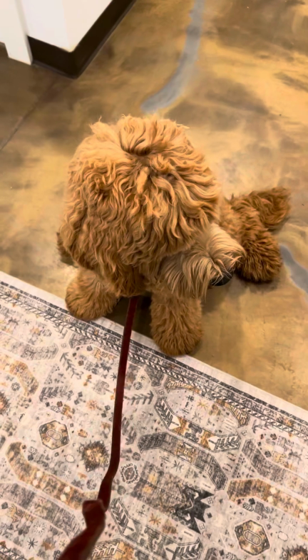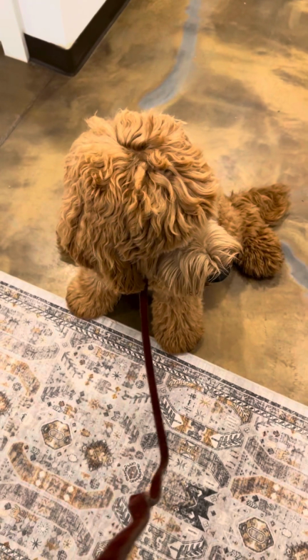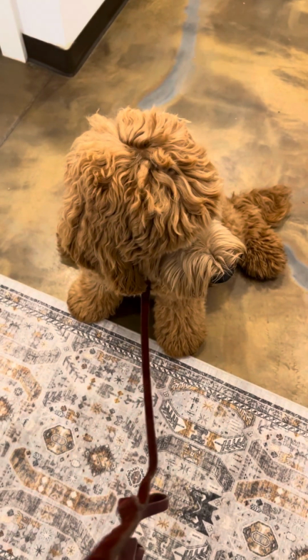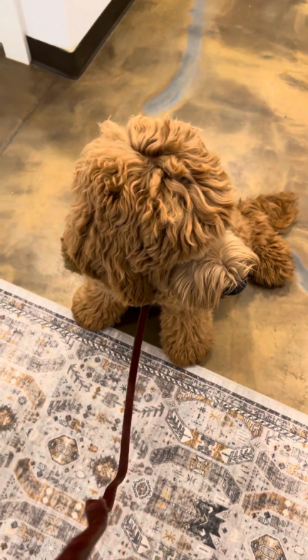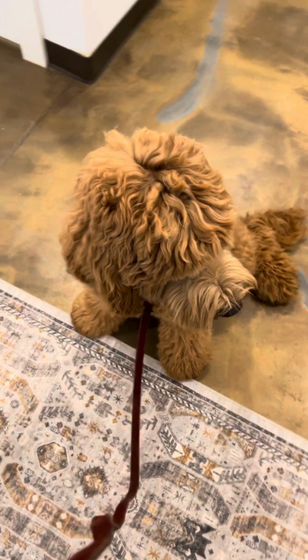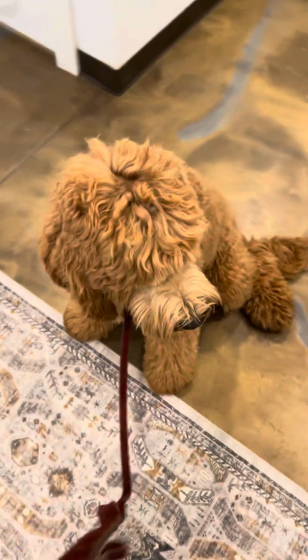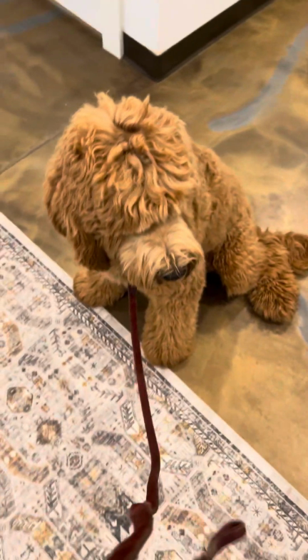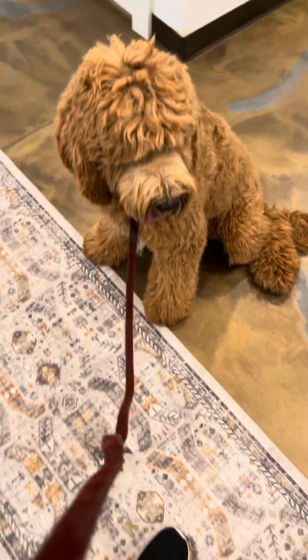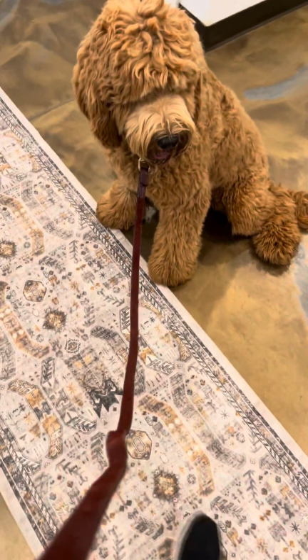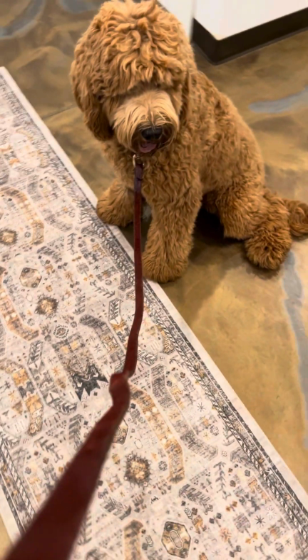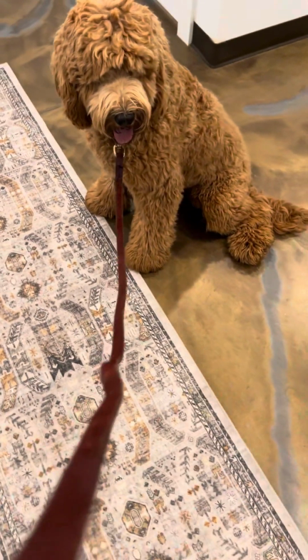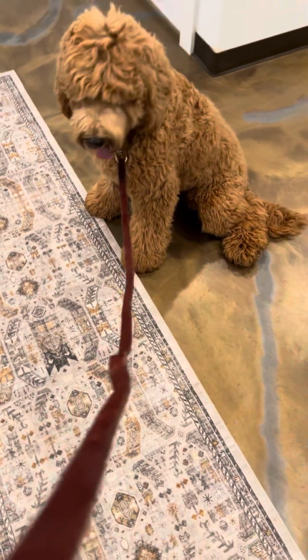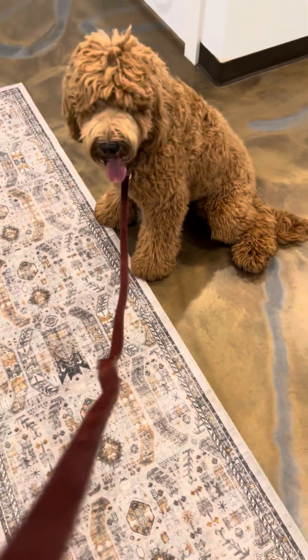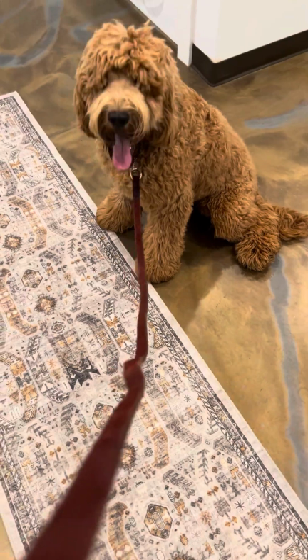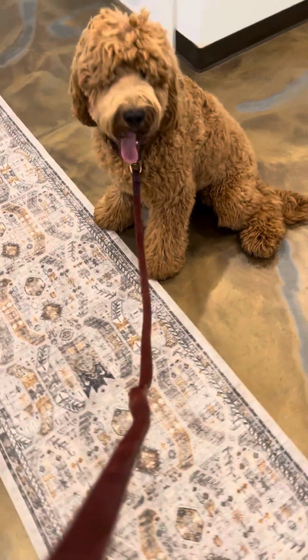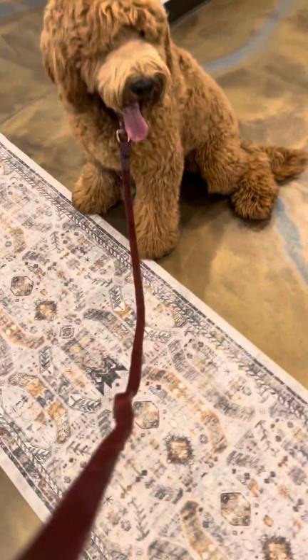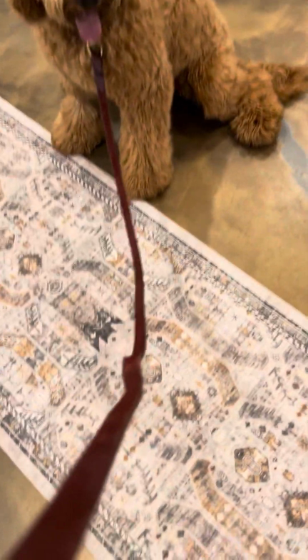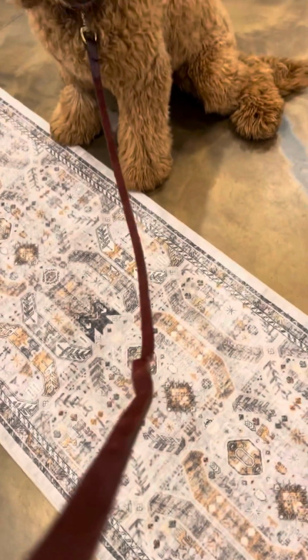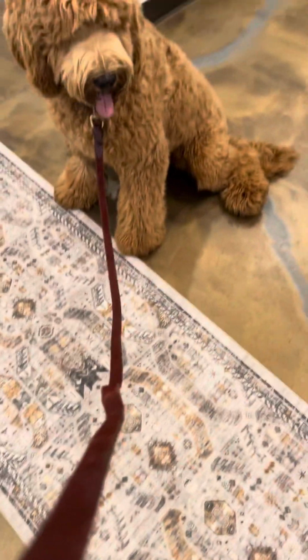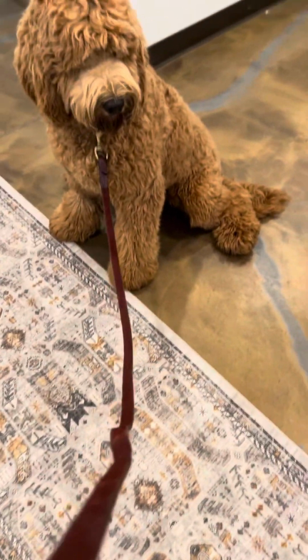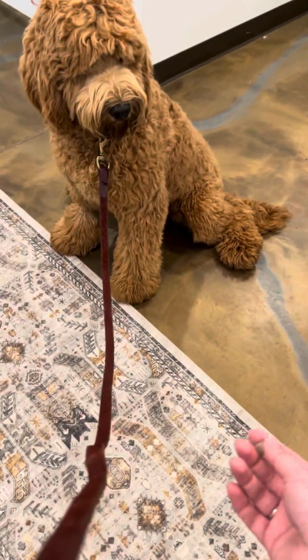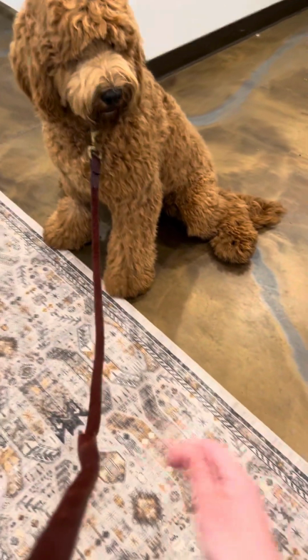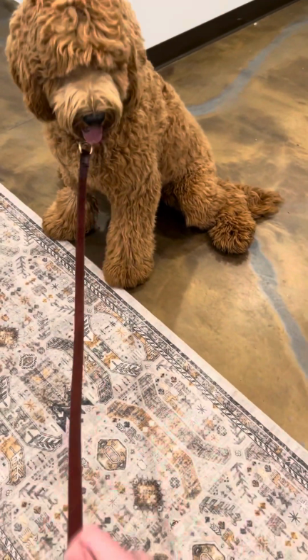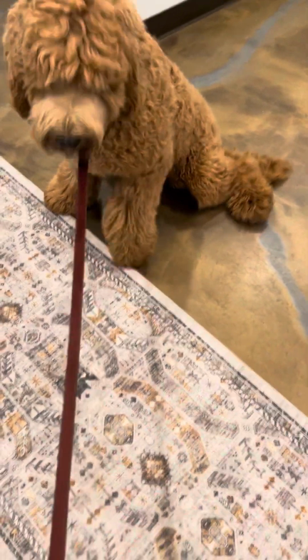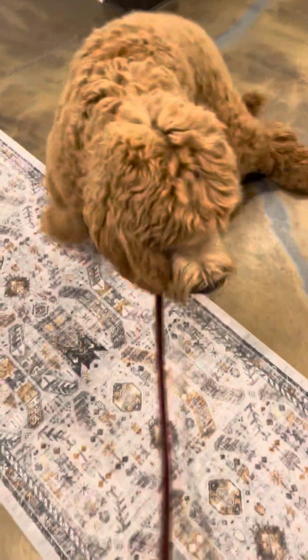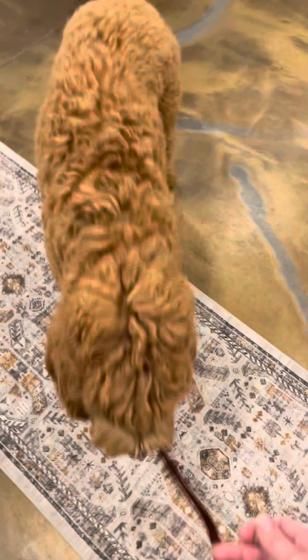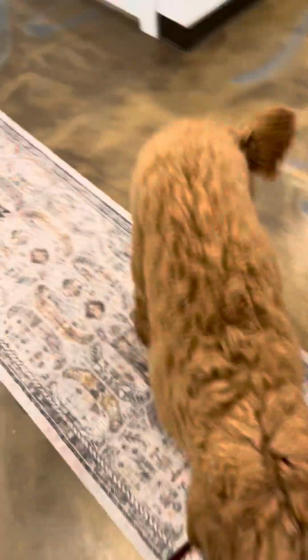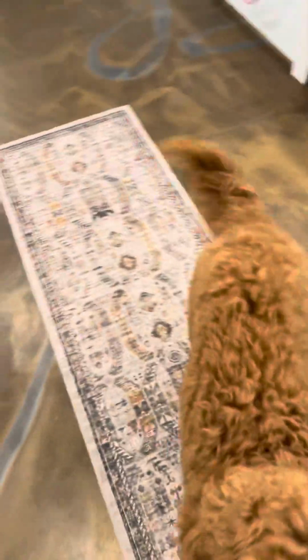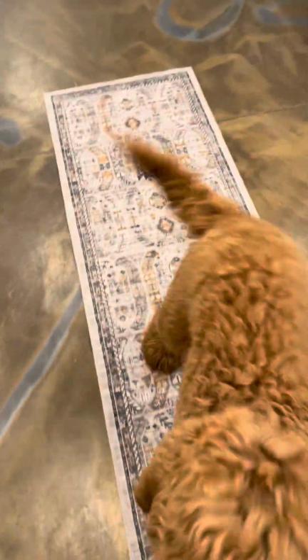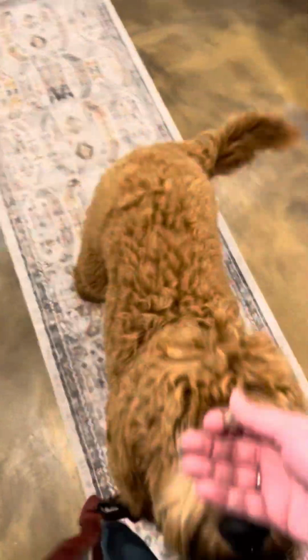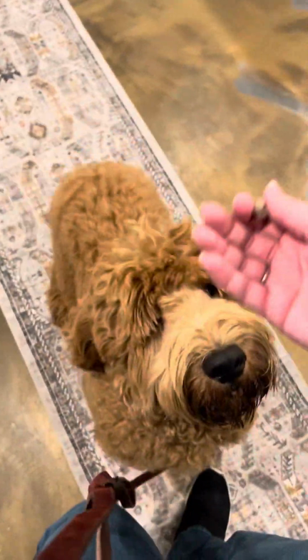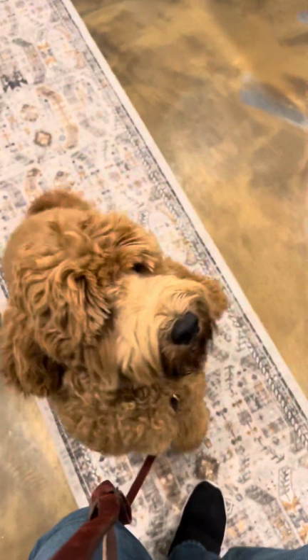Here we have Atlas, and this is going to be Atlas's weekly update. We are going to work on his stay. I'm just going to get him on the carpet real quick. Atlas — got some distractions in the room, so just cueing in his focus with some noises.